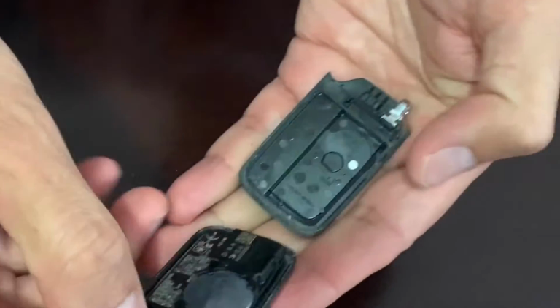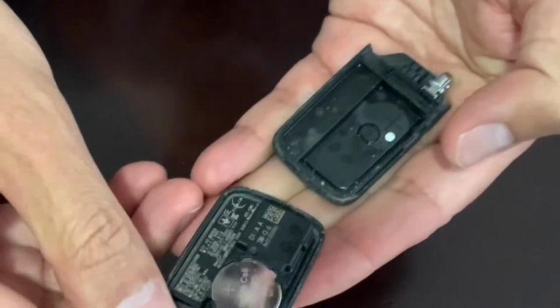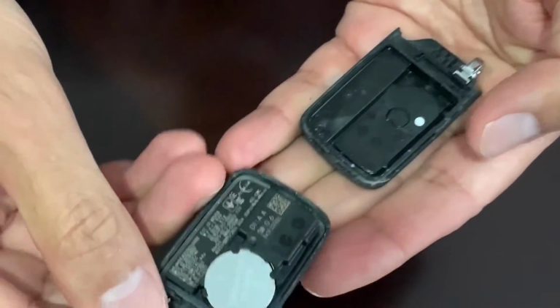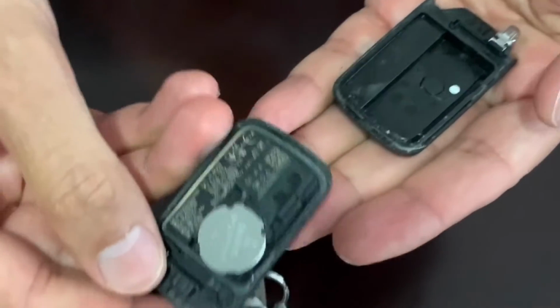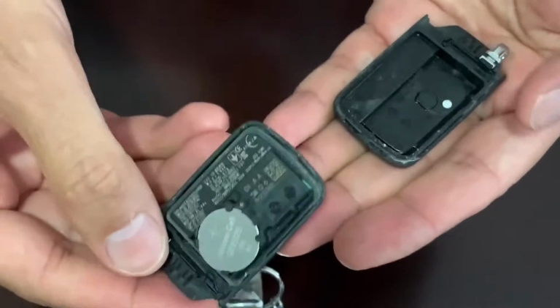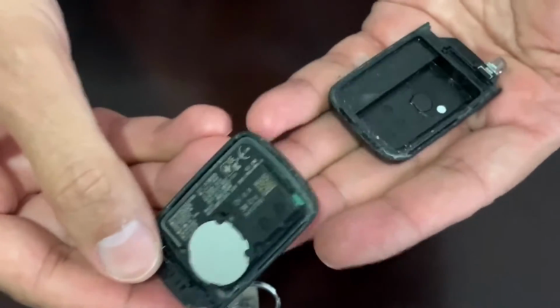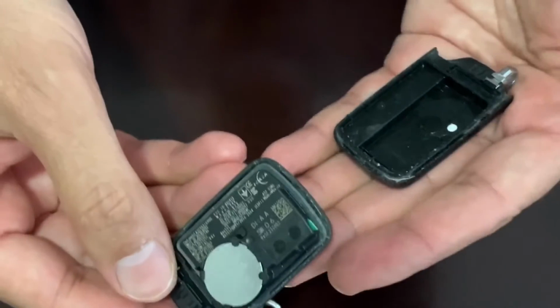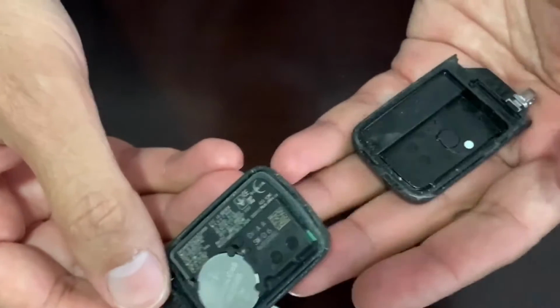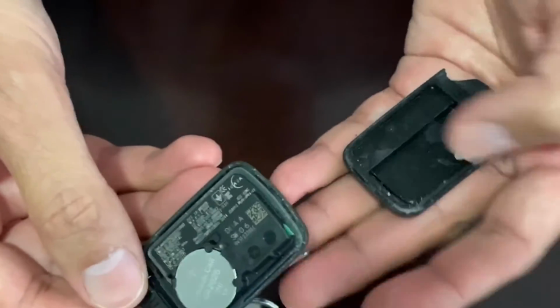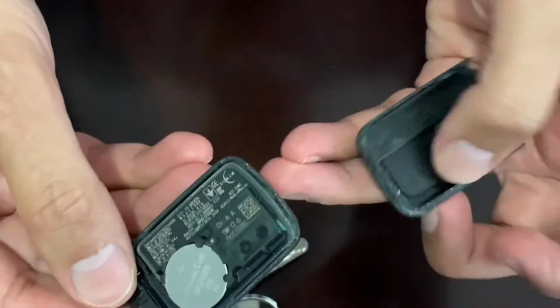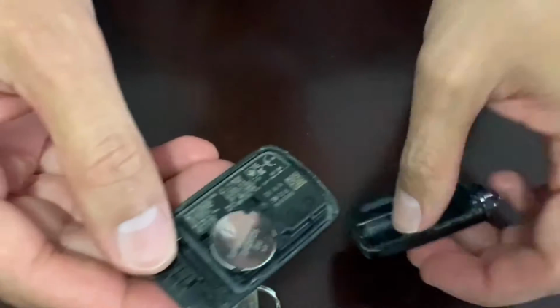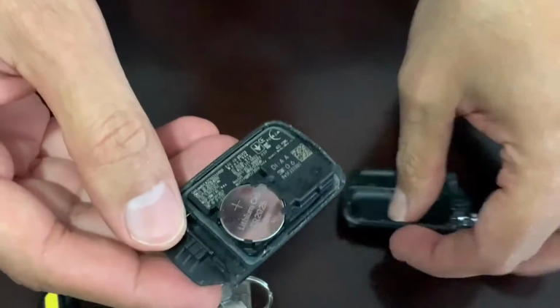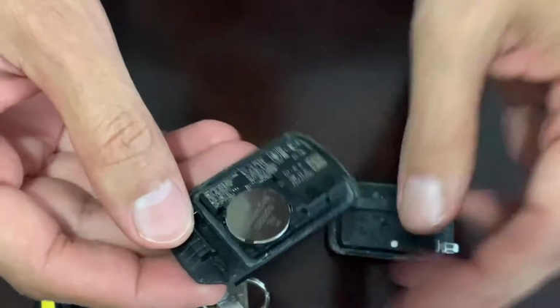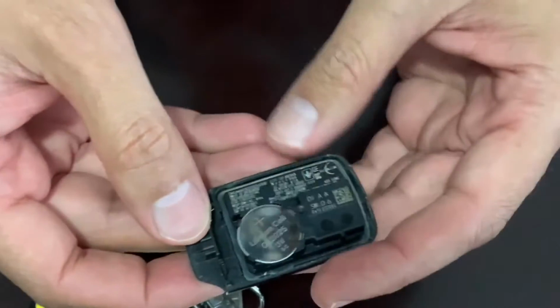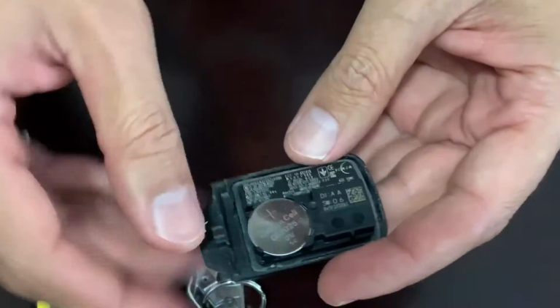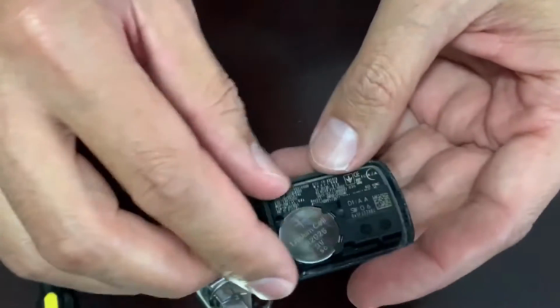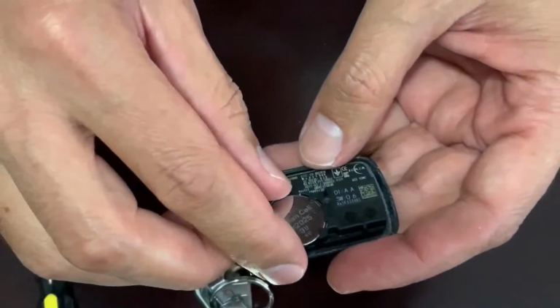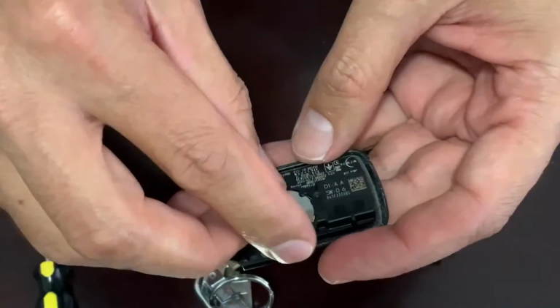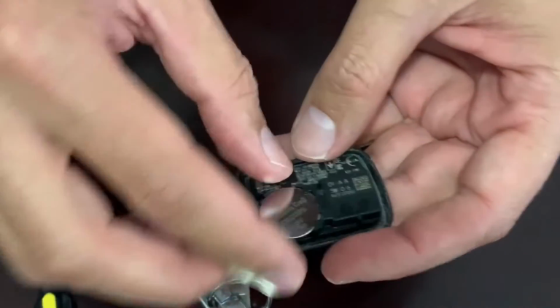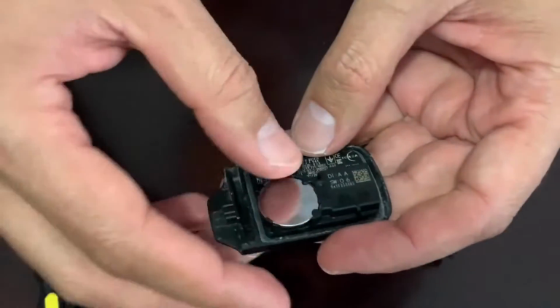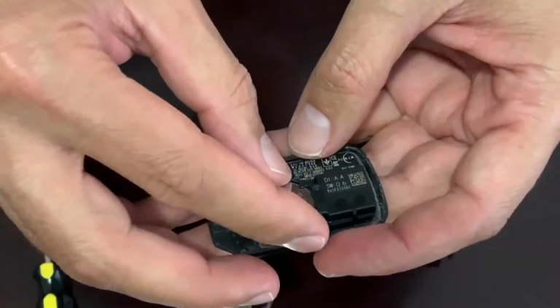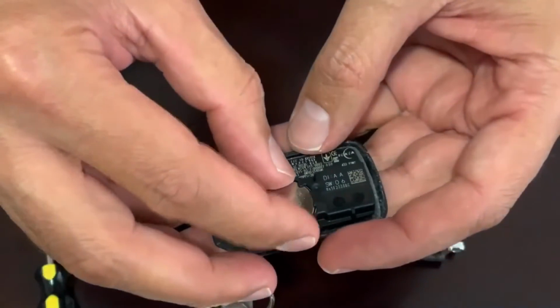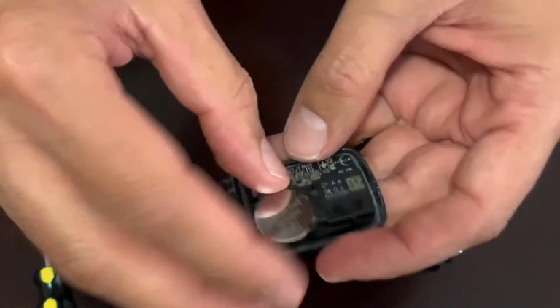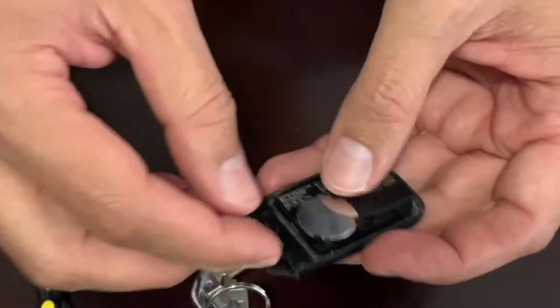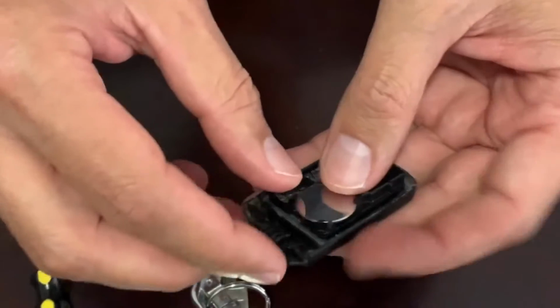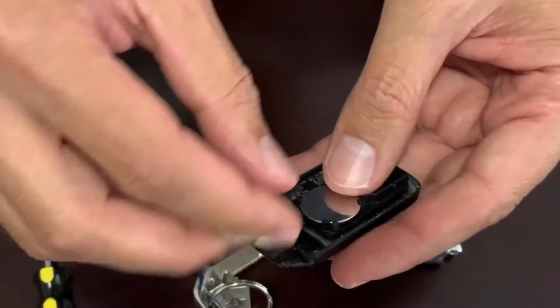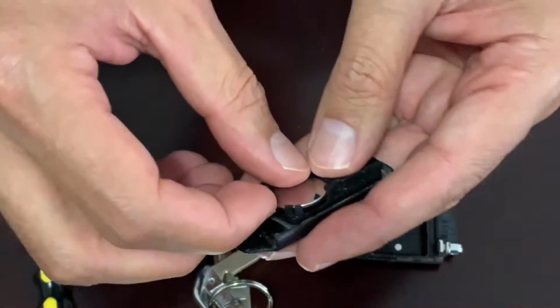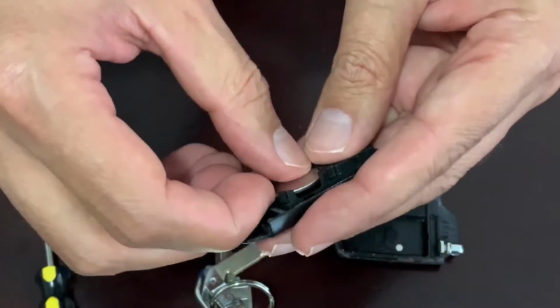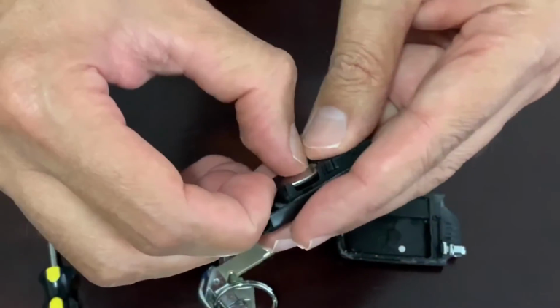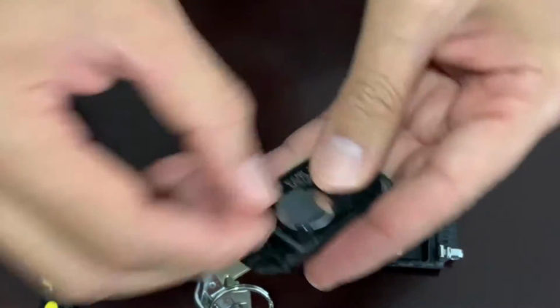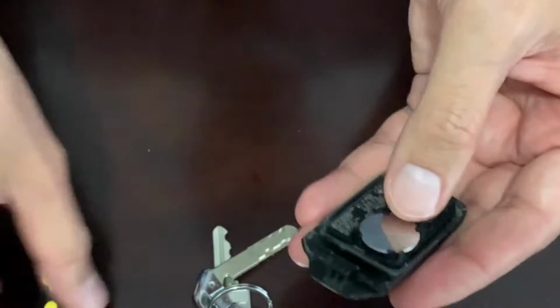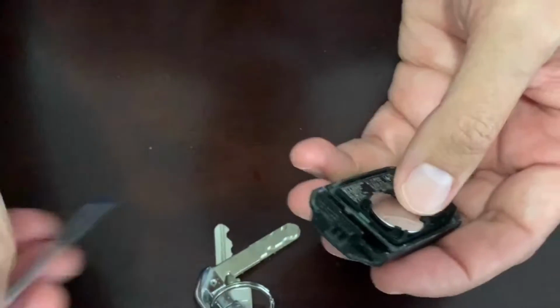So you separated it. And that's where the battery is. Since my battery is already newer, we can just take this battery out.